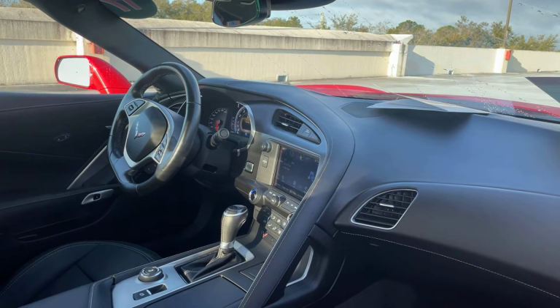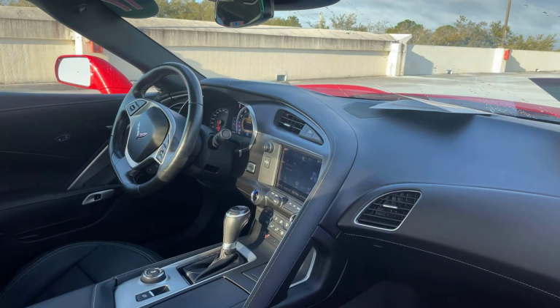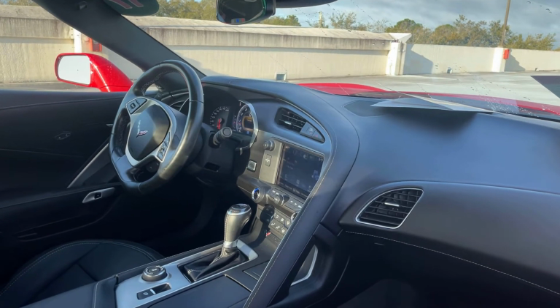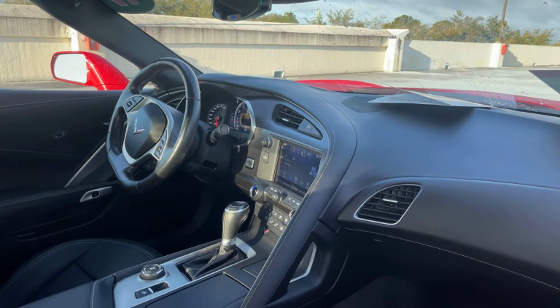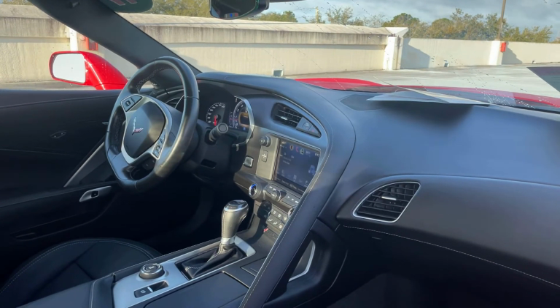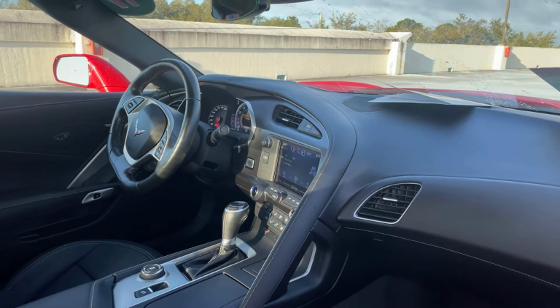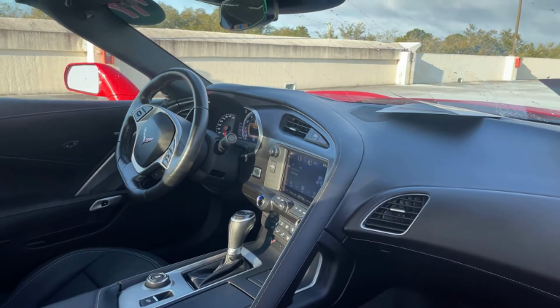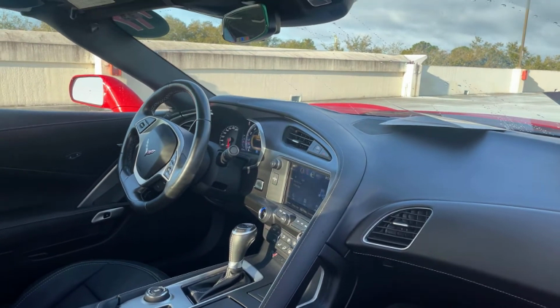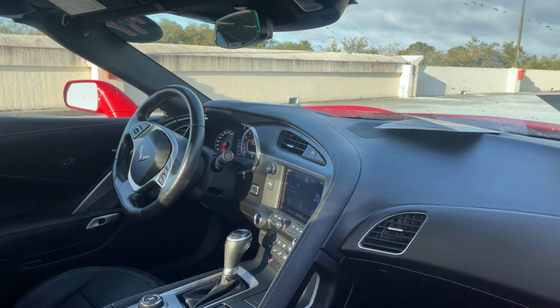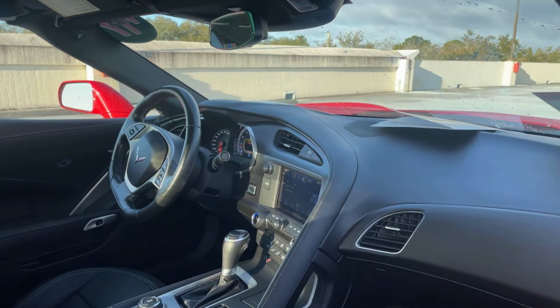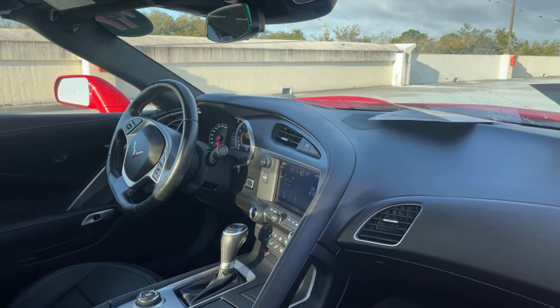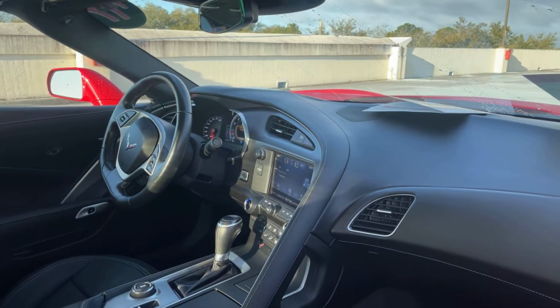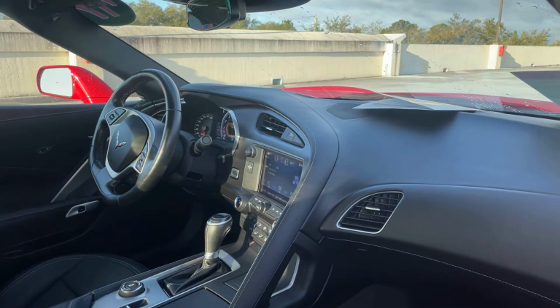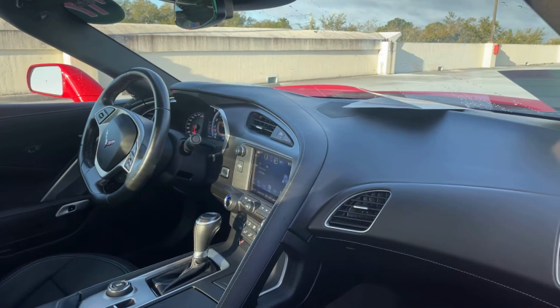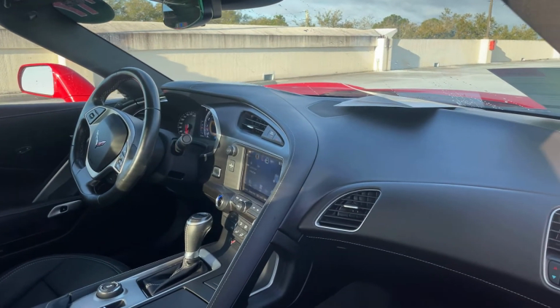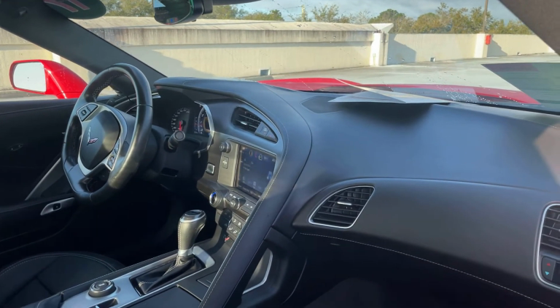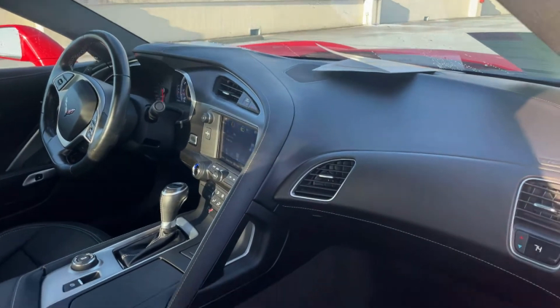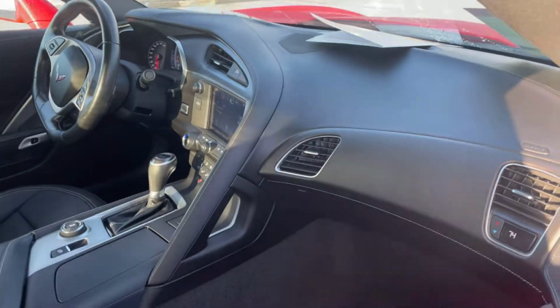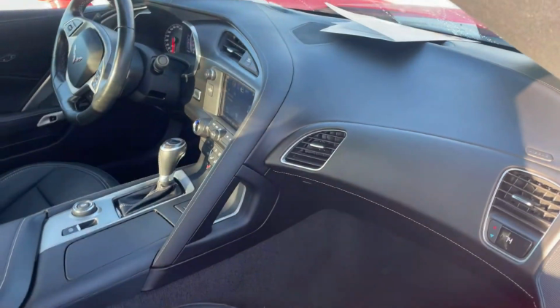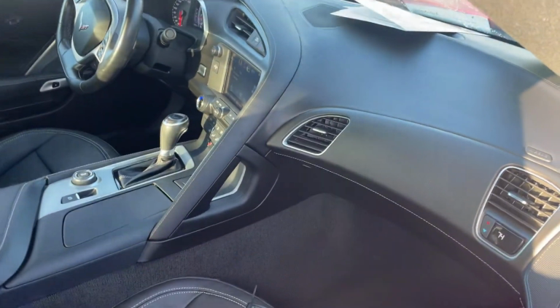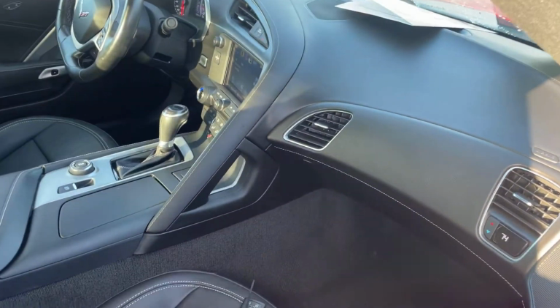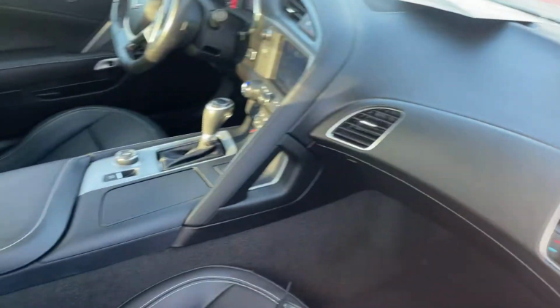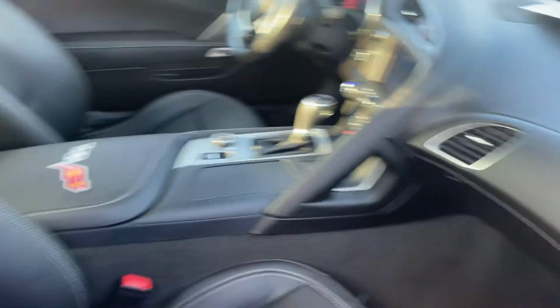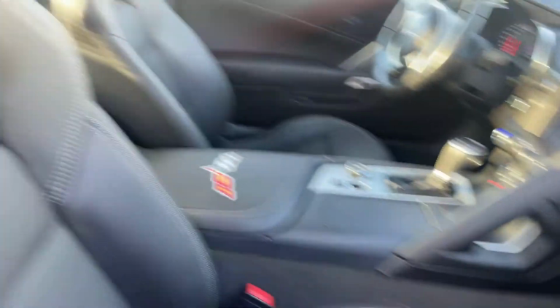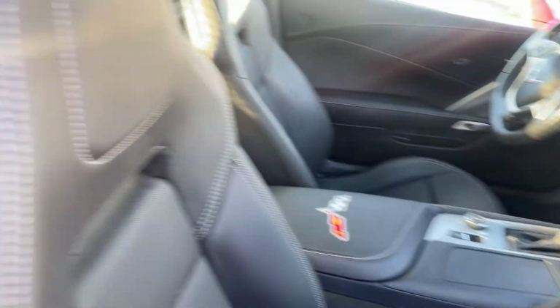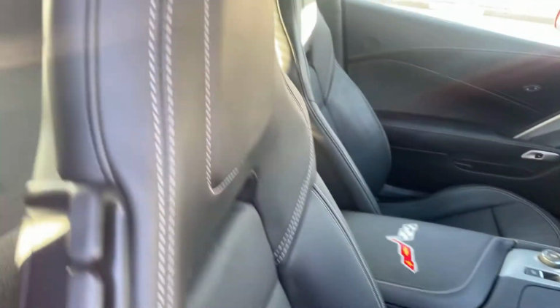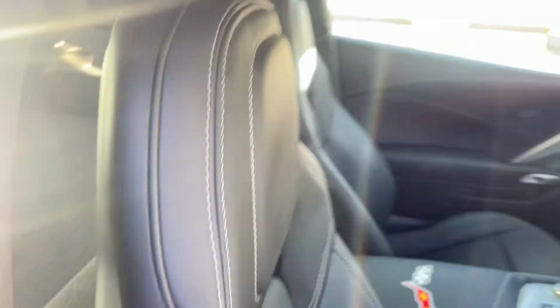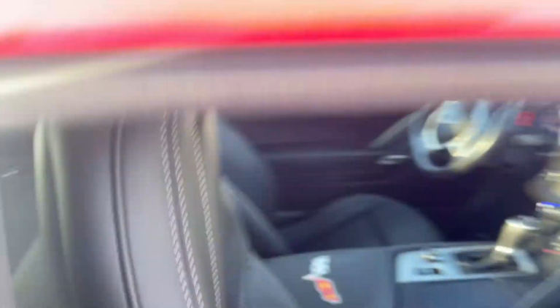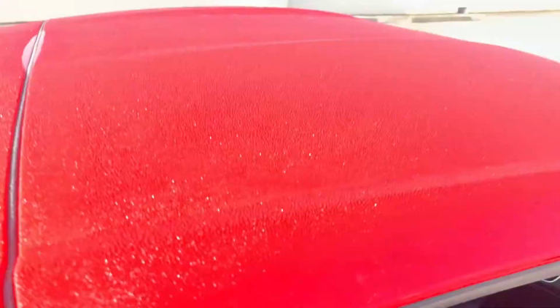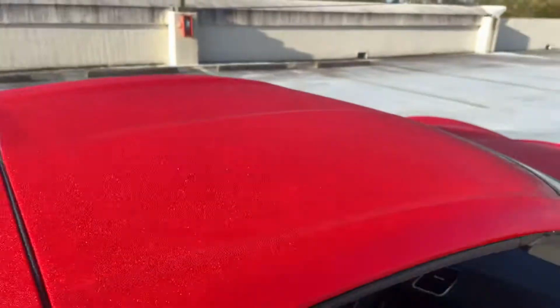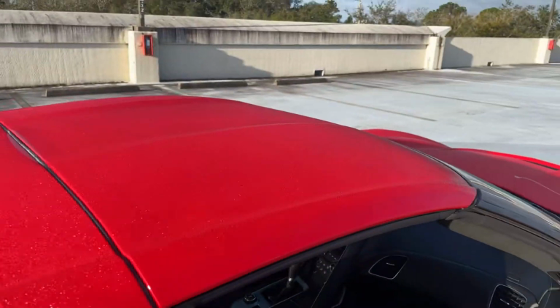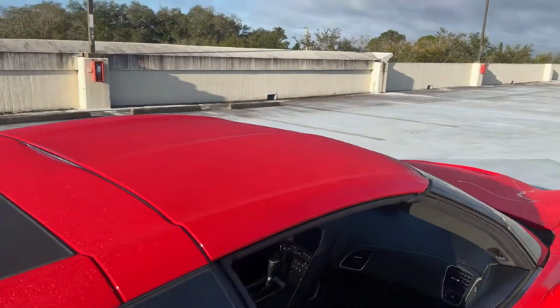Additional features include remote start, traction control, electronic climate control, satellite radio, Bluetooth for your cell phone, and a lift-off roof.